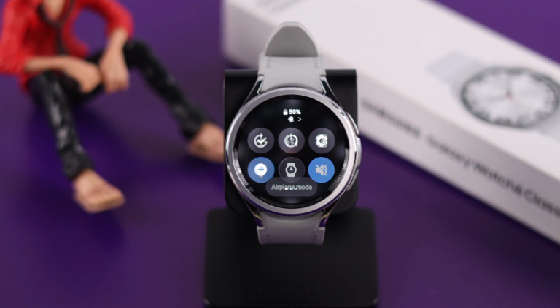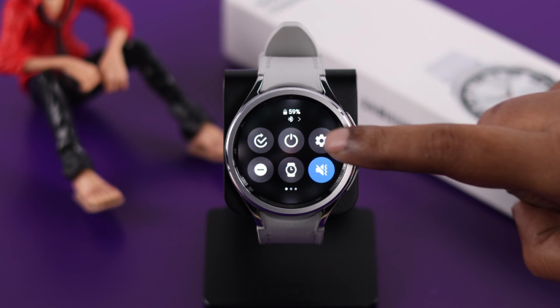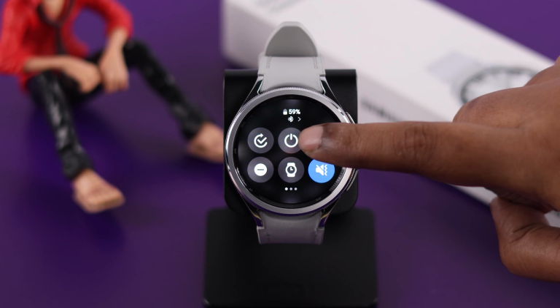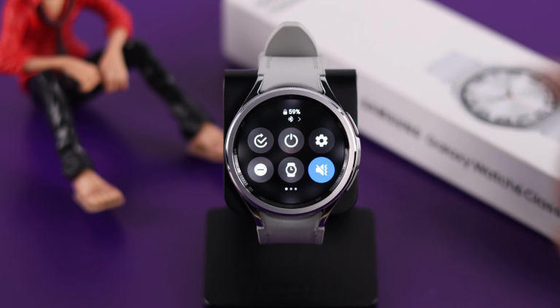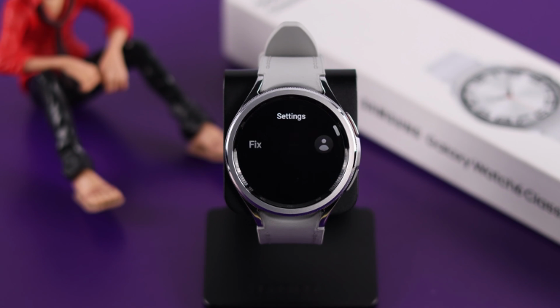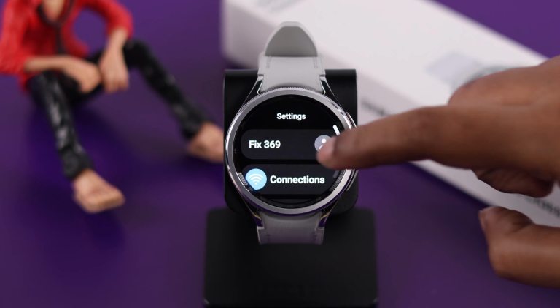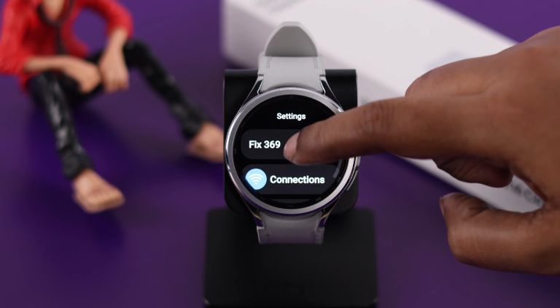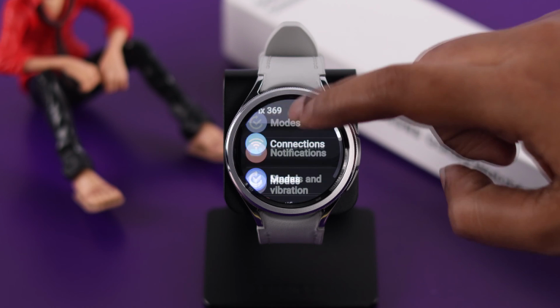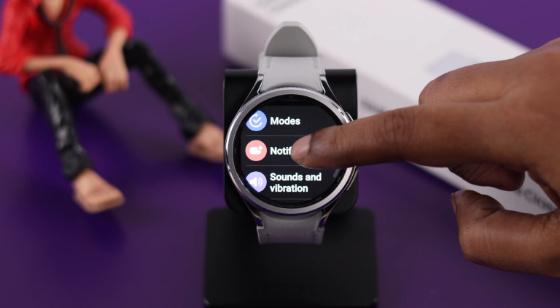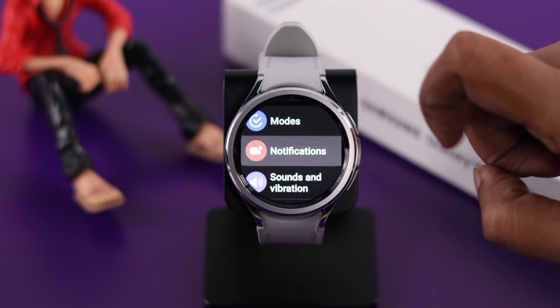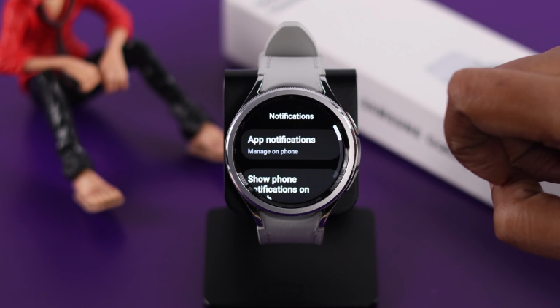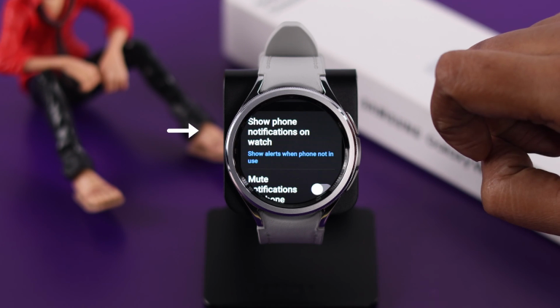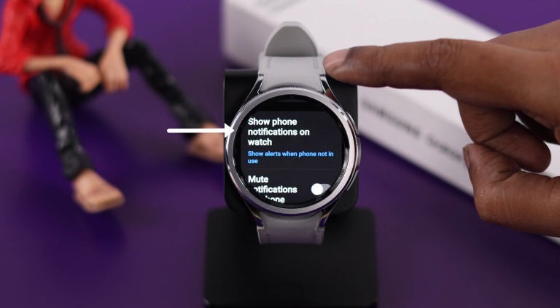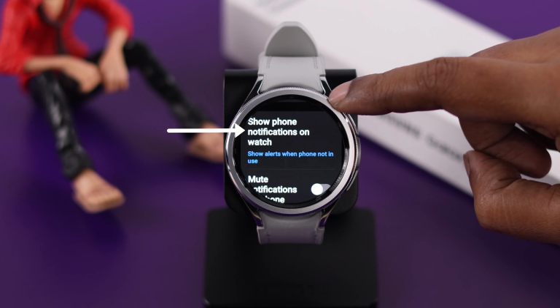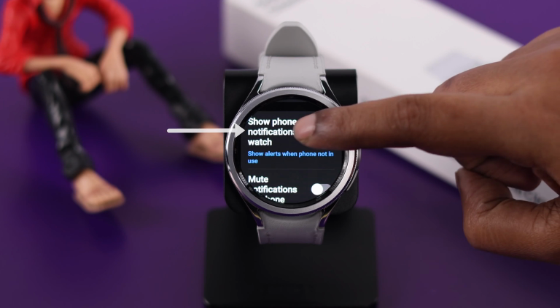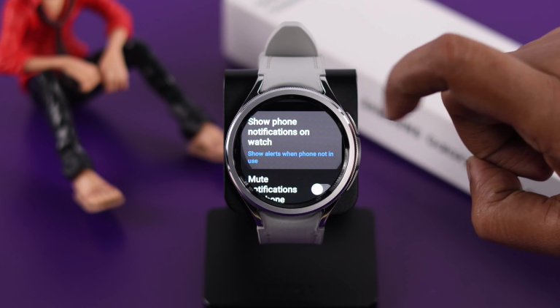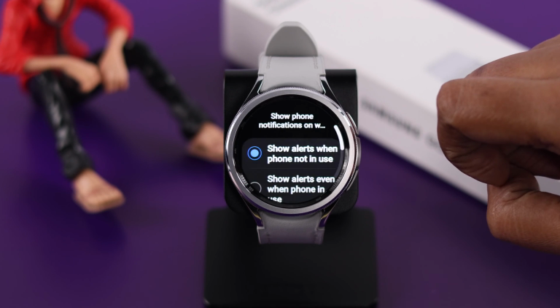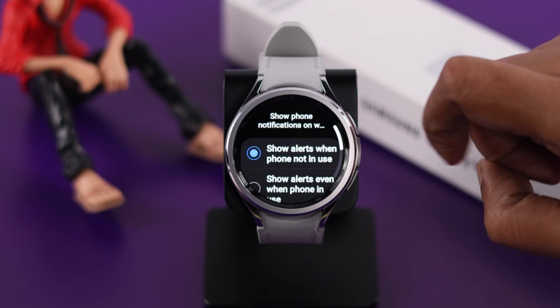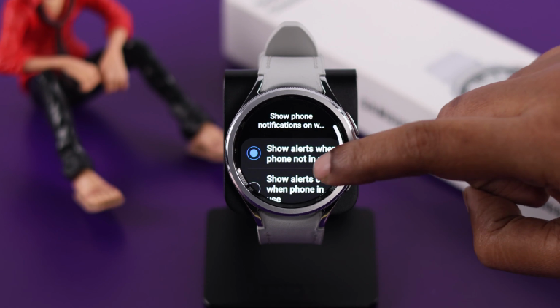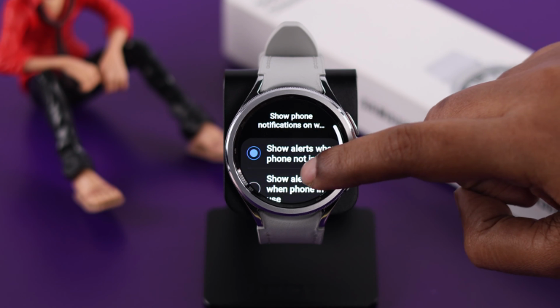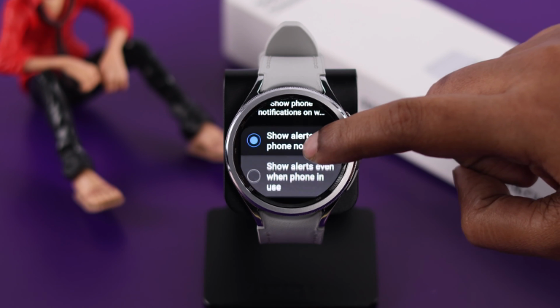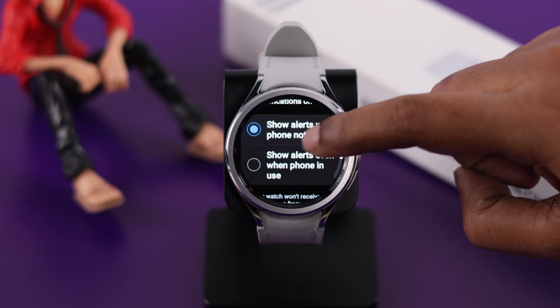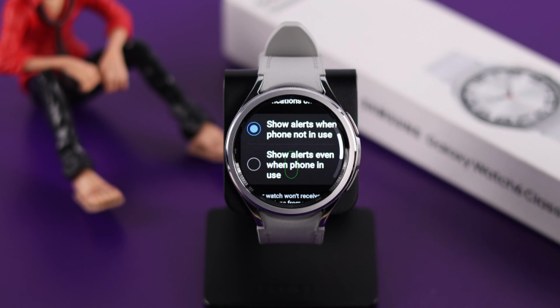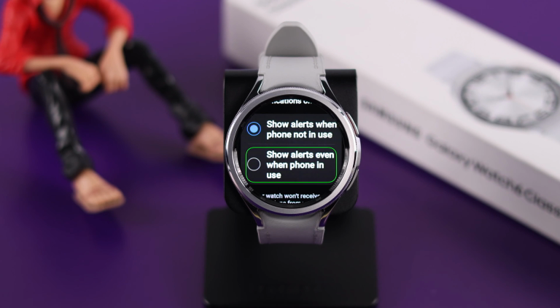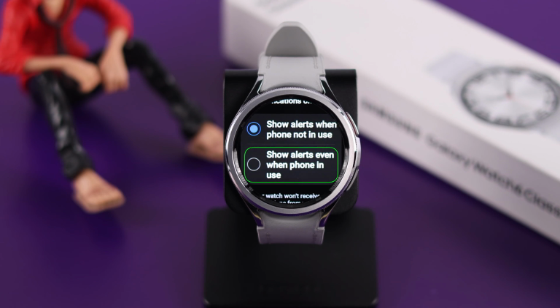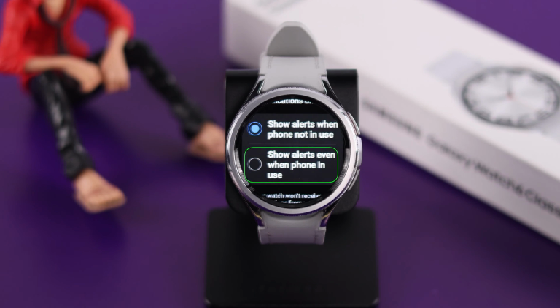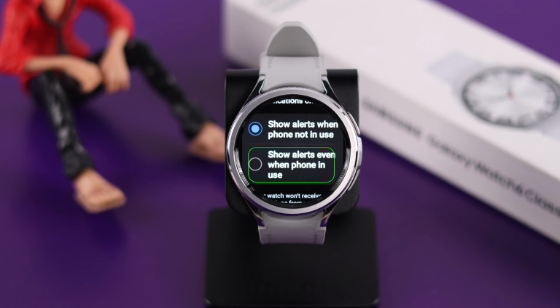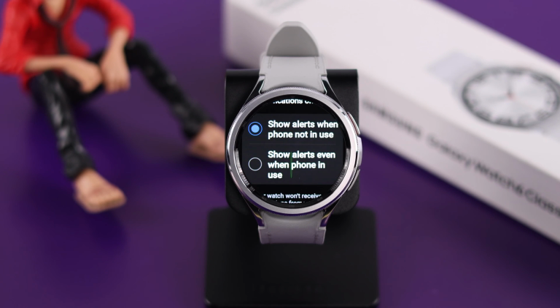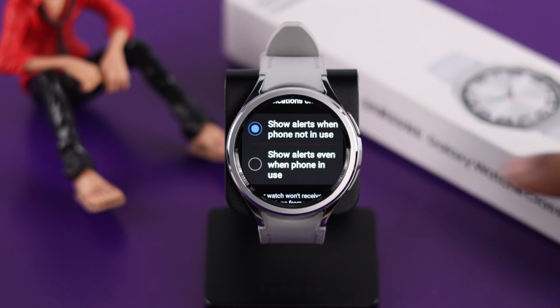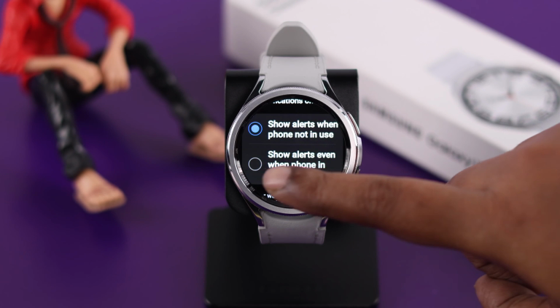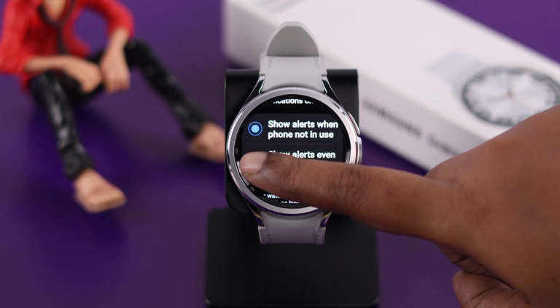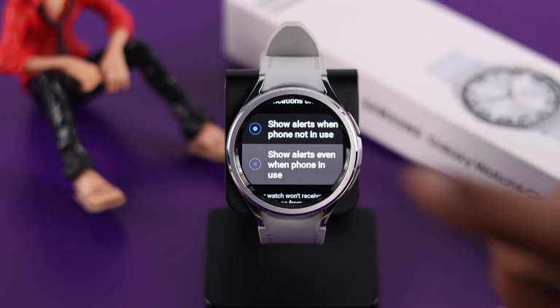Next, go to Settings, scroll down to Notifications, and enter 'Show phone notification on watch.' Here, make sure the second option — 'Show alerts even when phone is in use' — is selected.